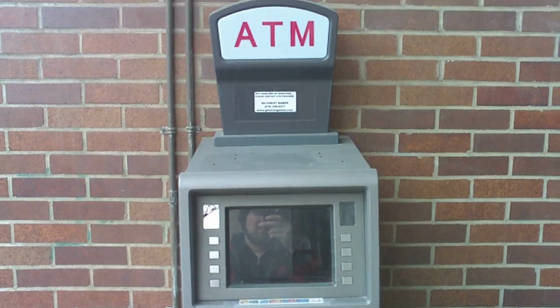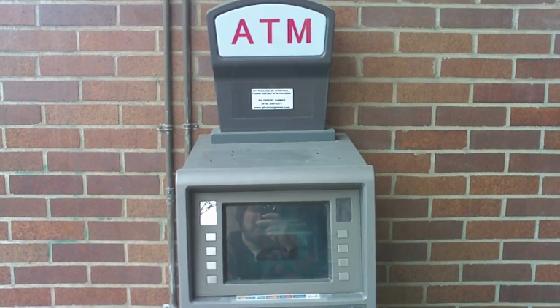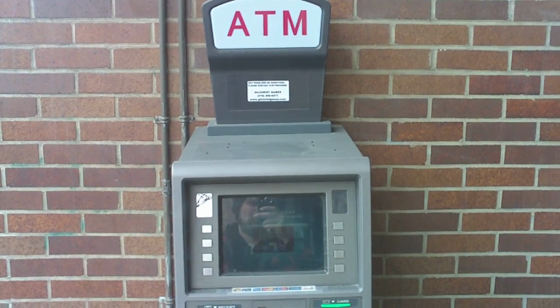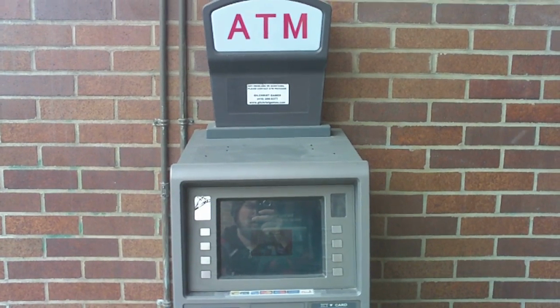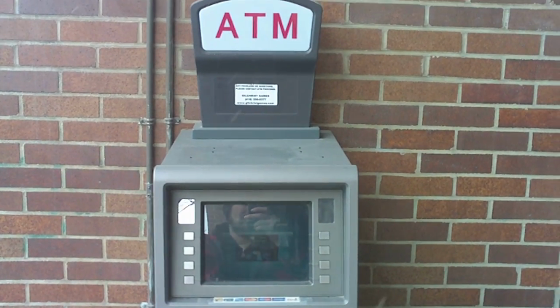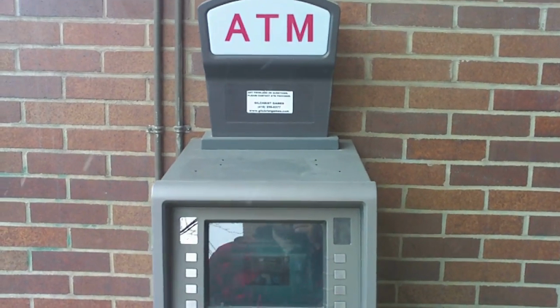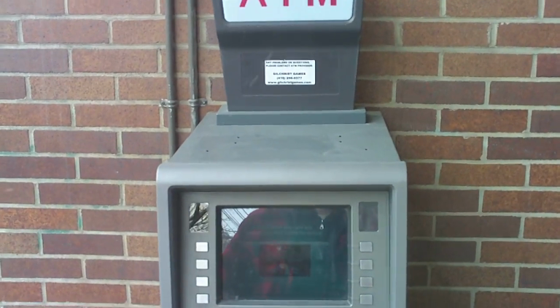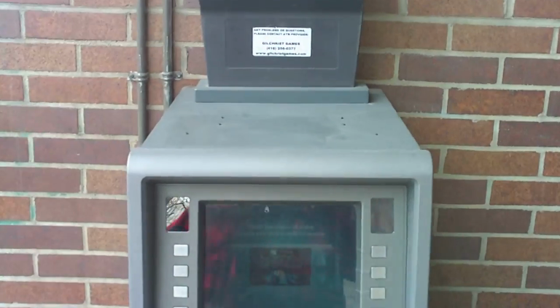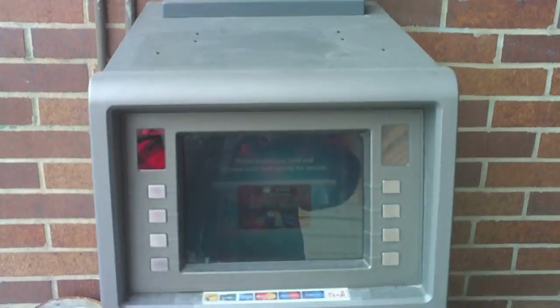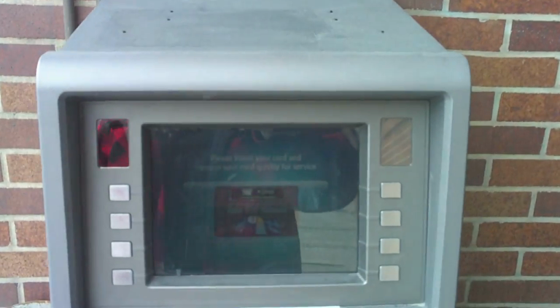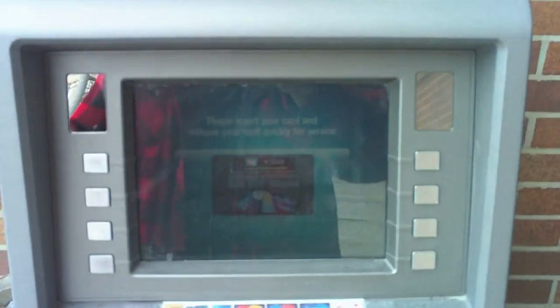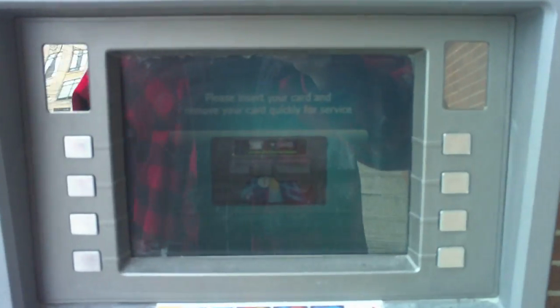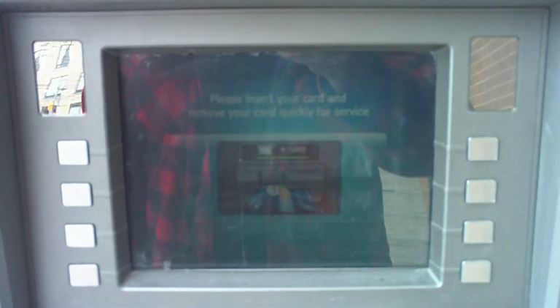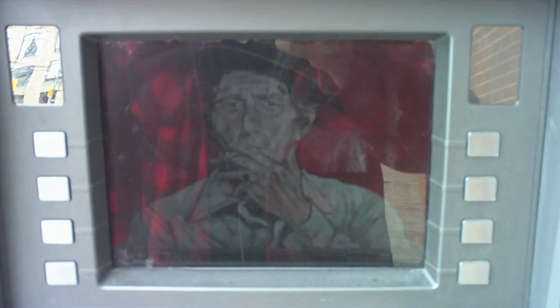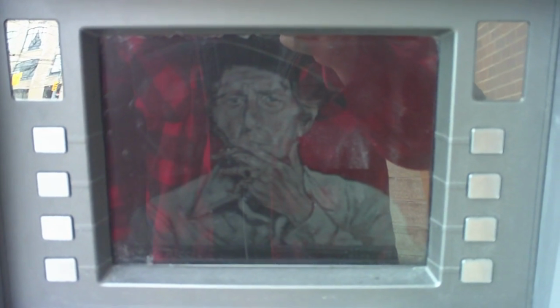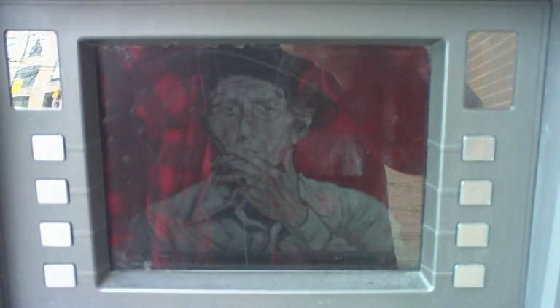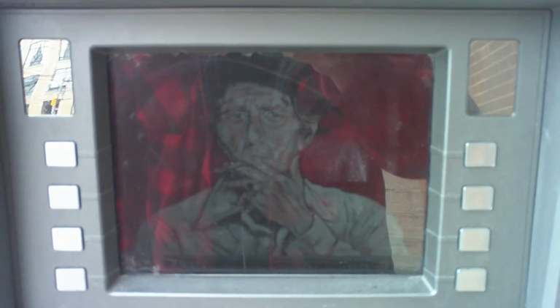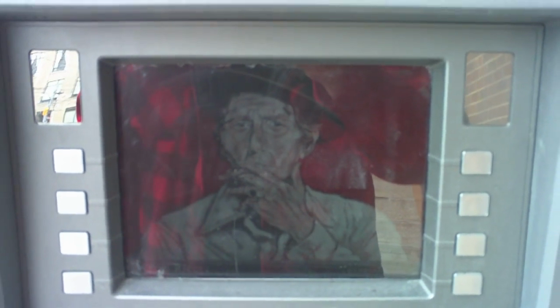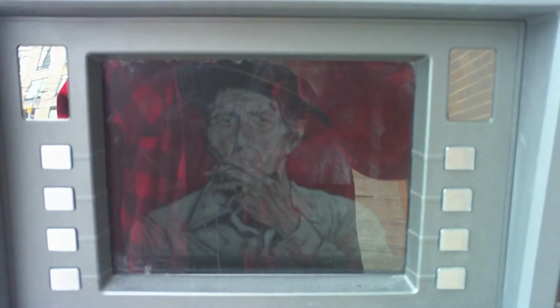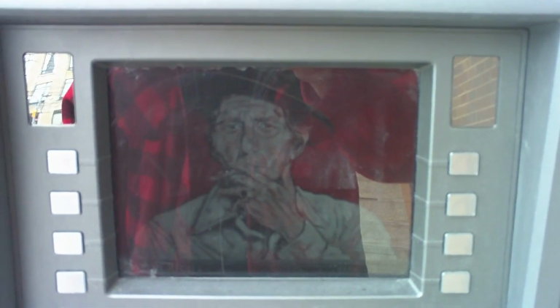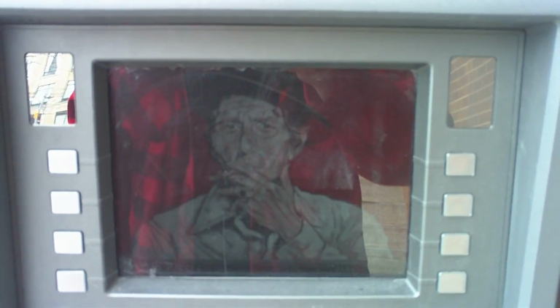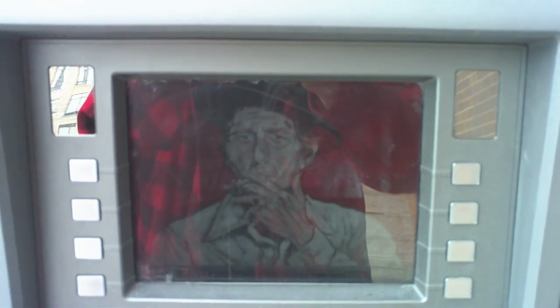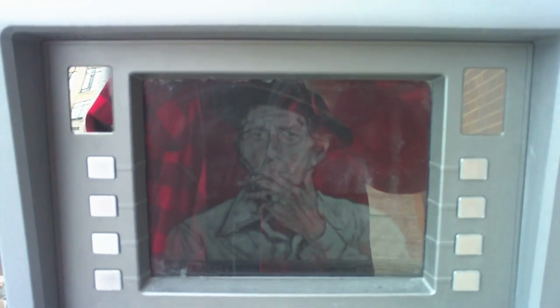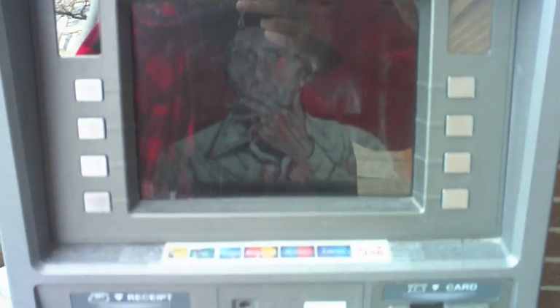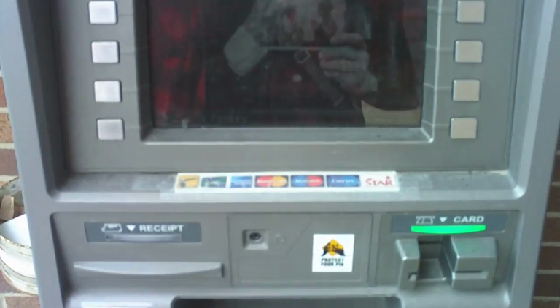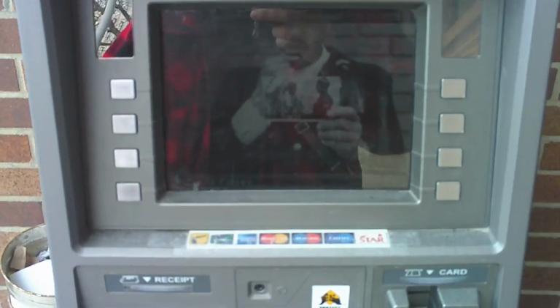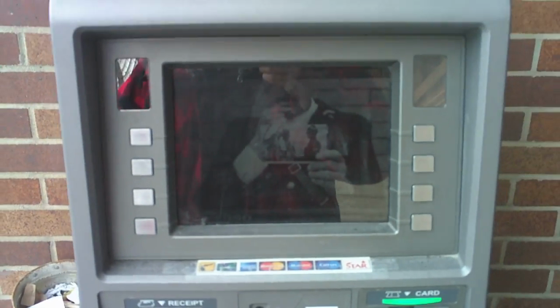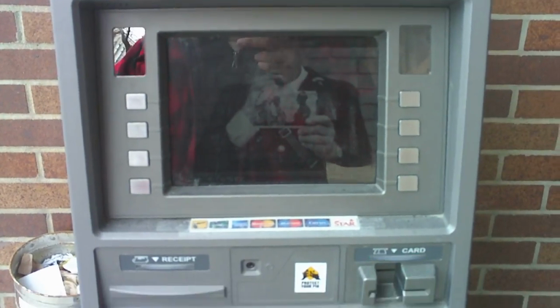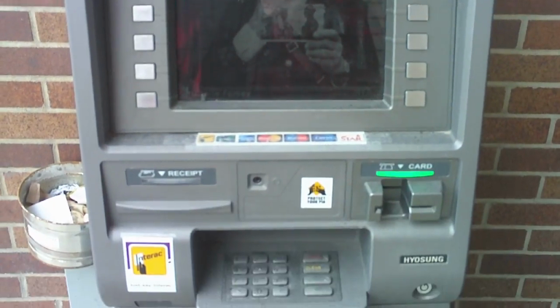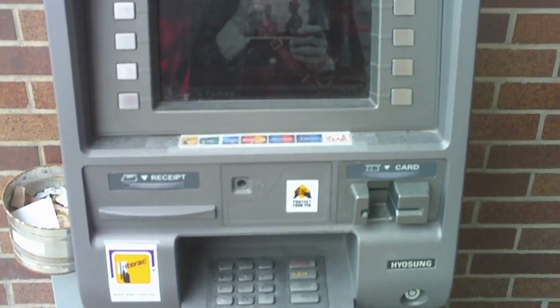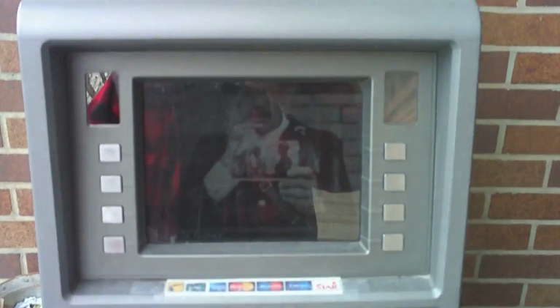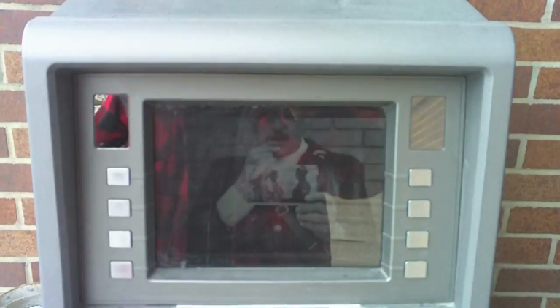Here is a bank machine on Queen Street that is also an art gallery. It rotates through some artists' paintings. You can enjoy it while you're taking out your cash to buy some art.